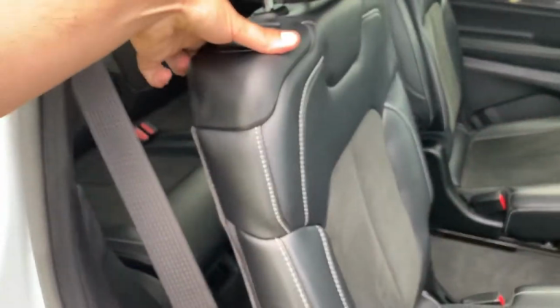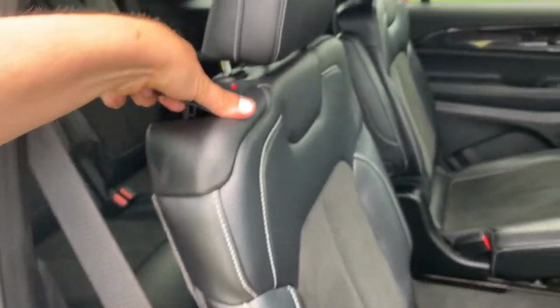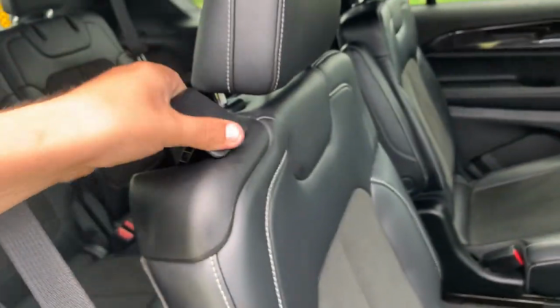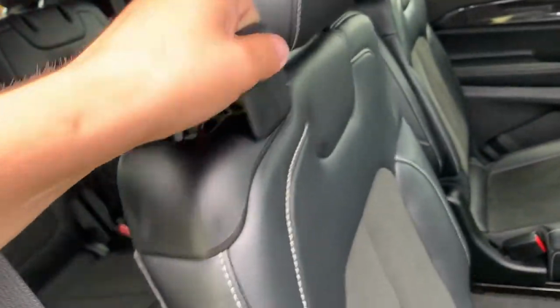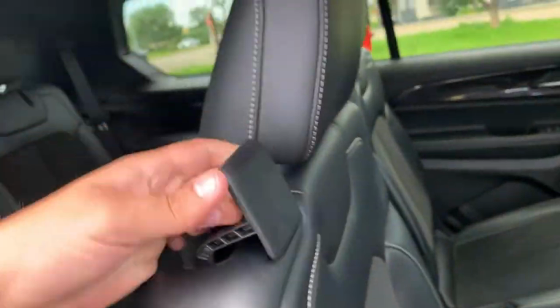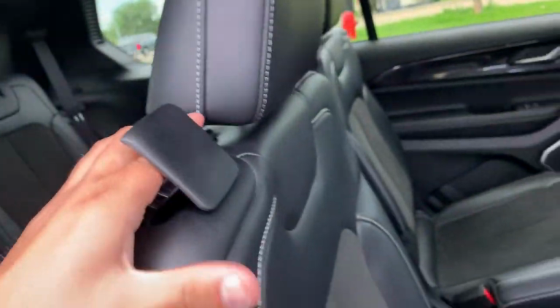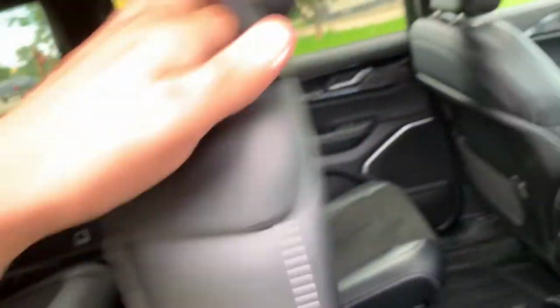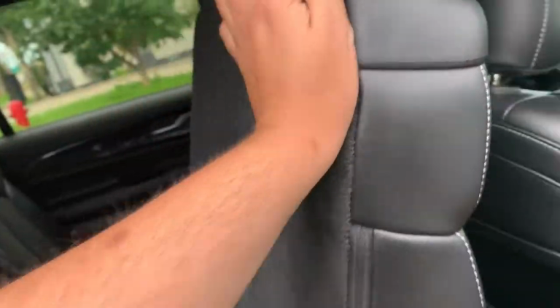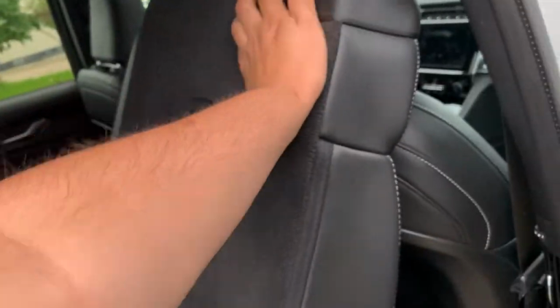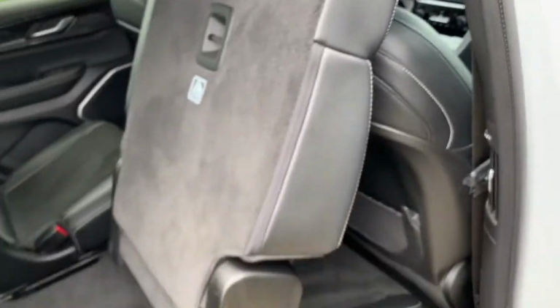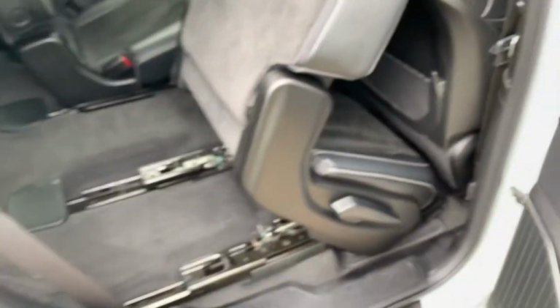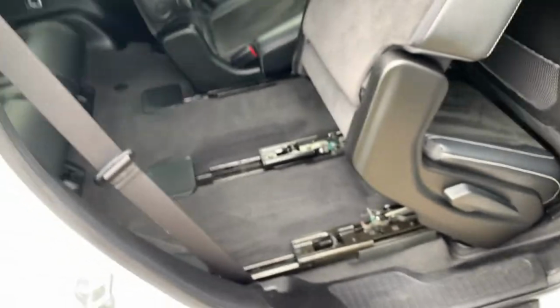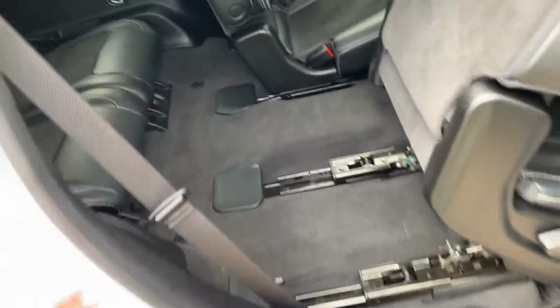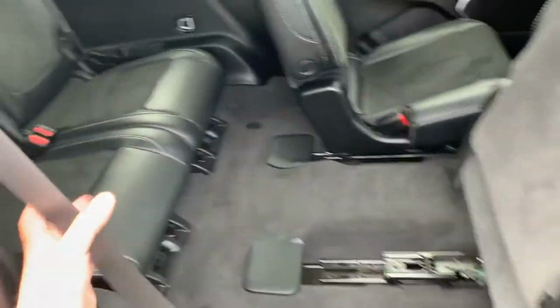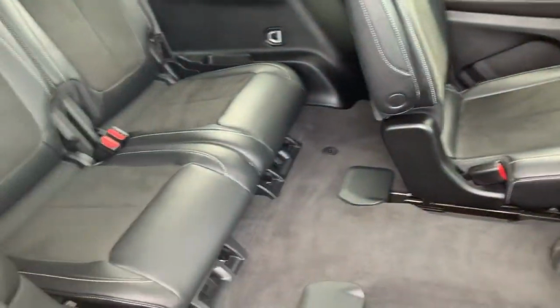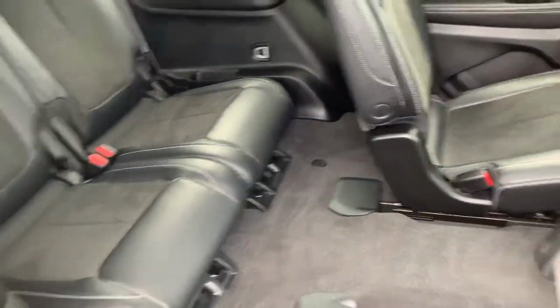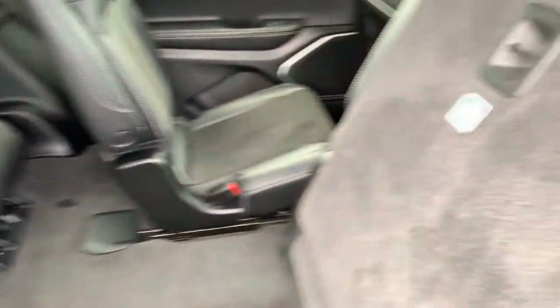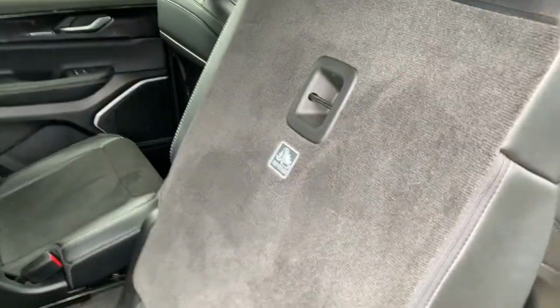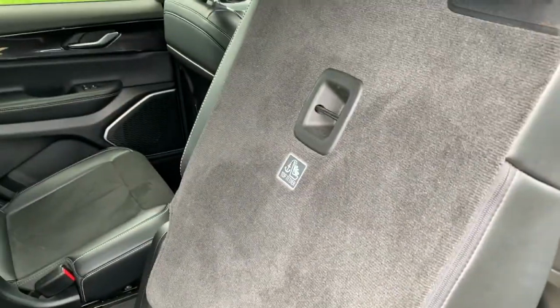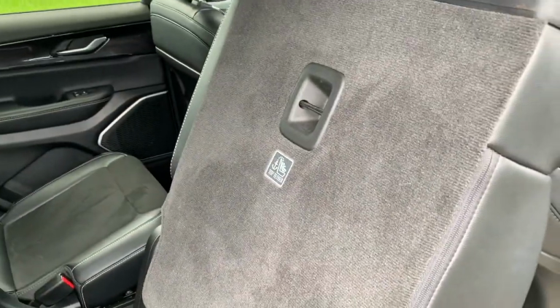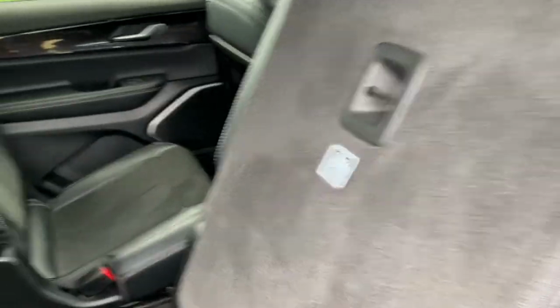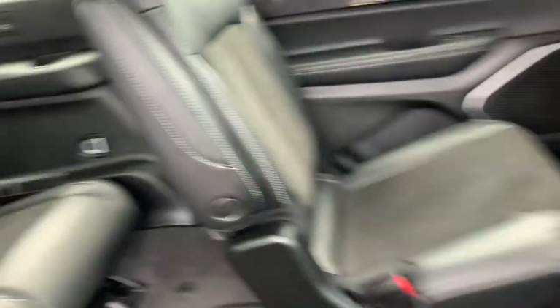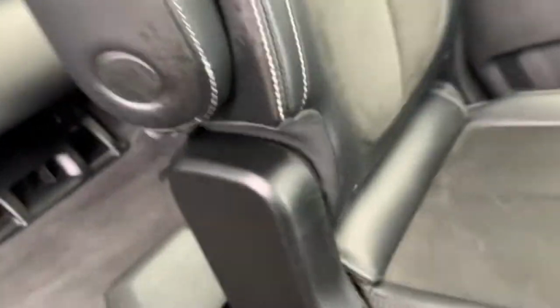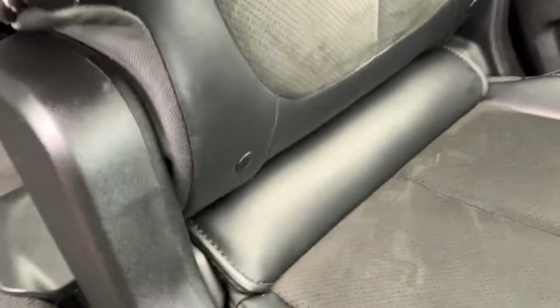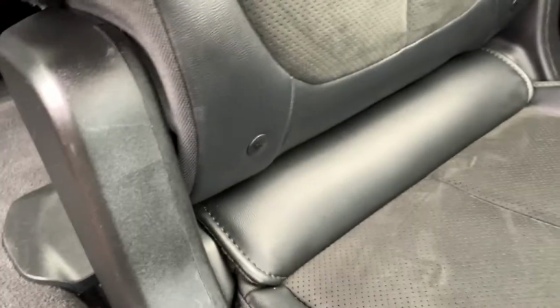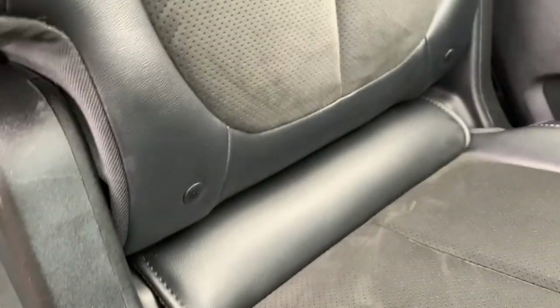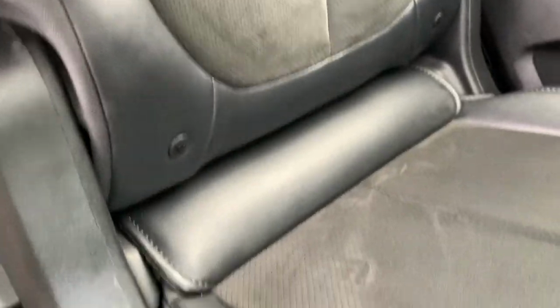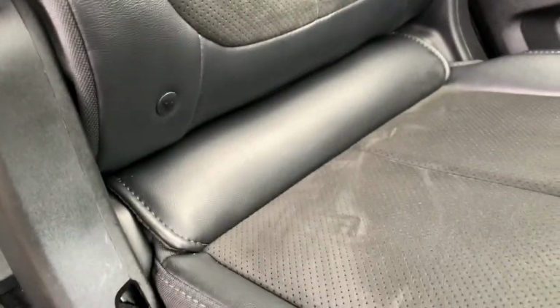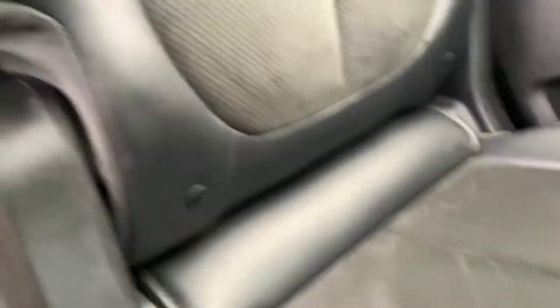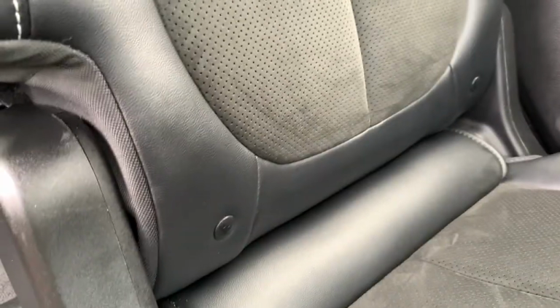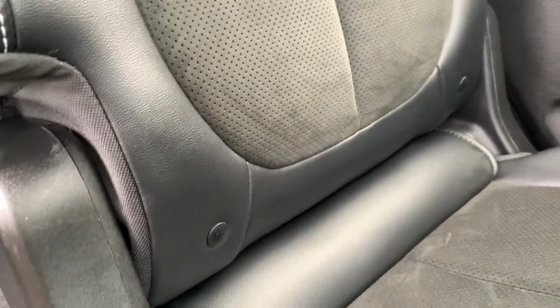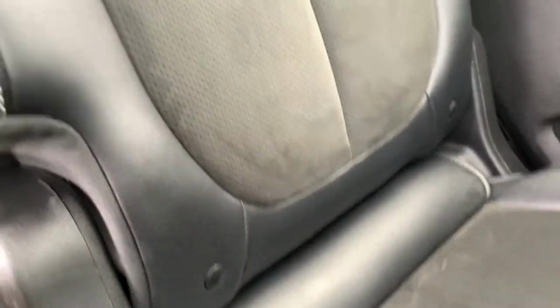To enter the third row seating, just pull the handle — the seat folds up and out of the way, giving super easy access back there. You'll also notice child seat anchors on the back of the second row, with the lower anchors found in between the fold at the front, indicated by those black plastic circles.